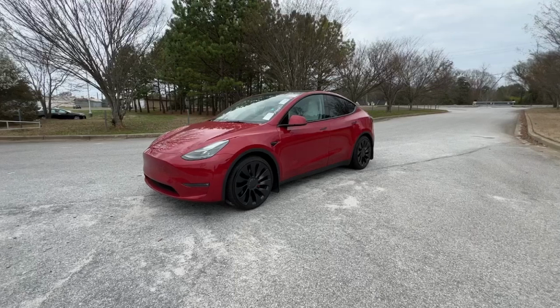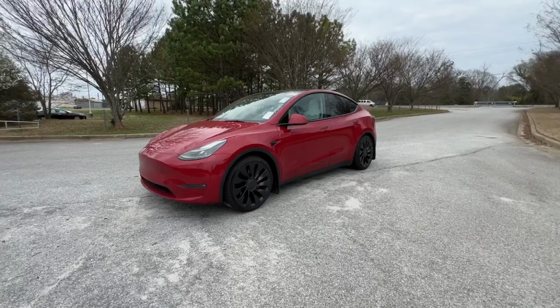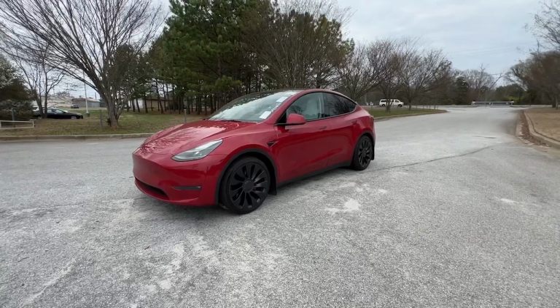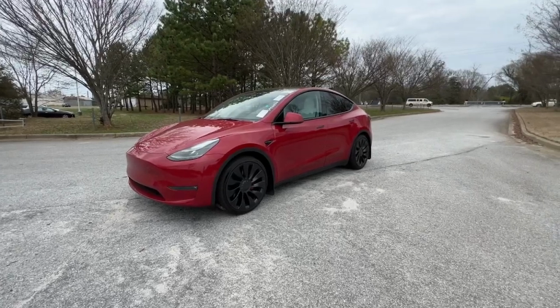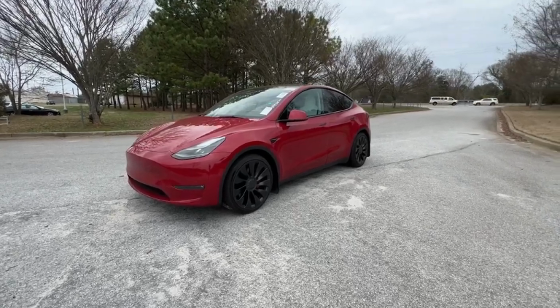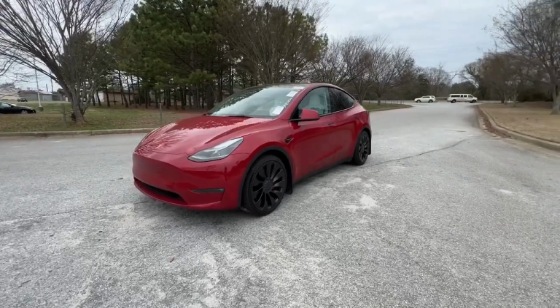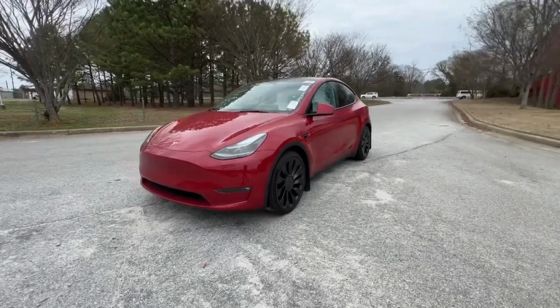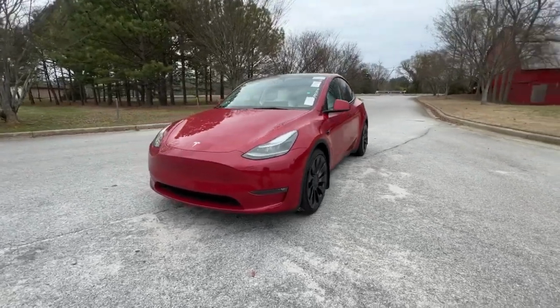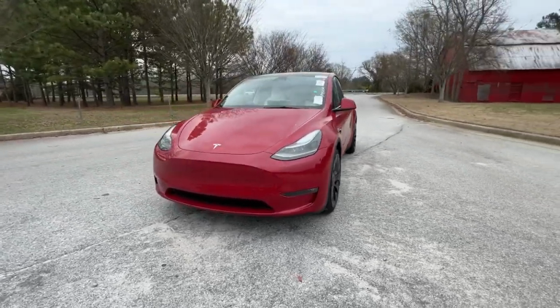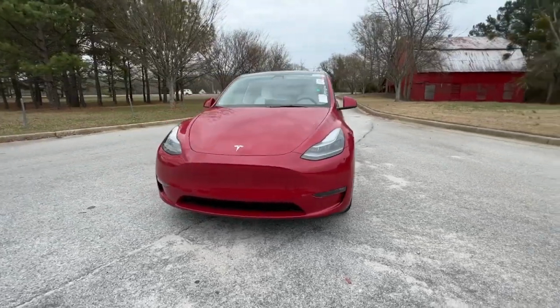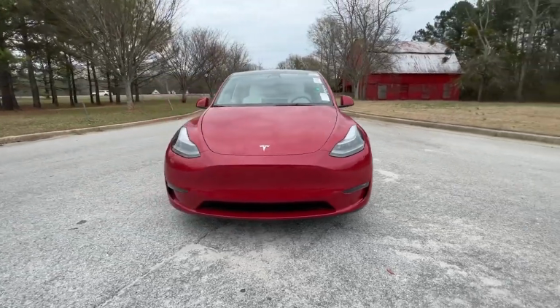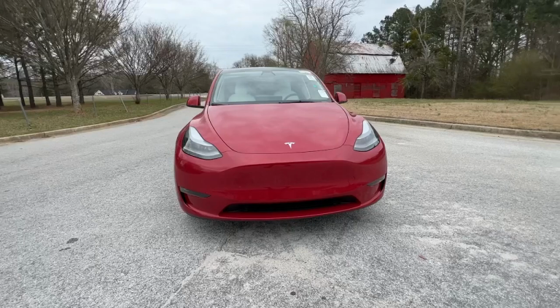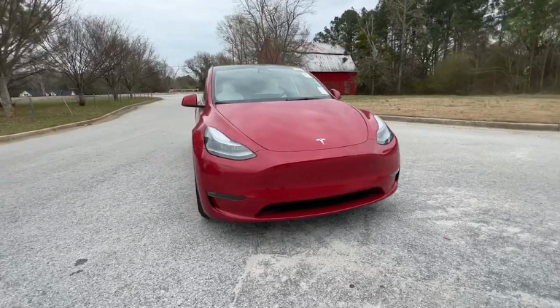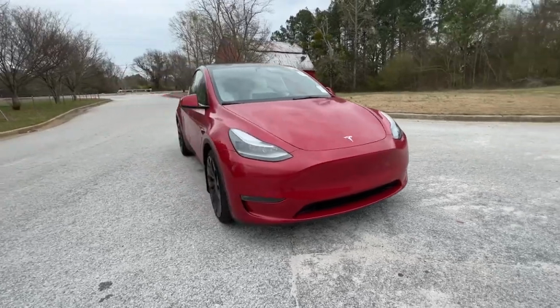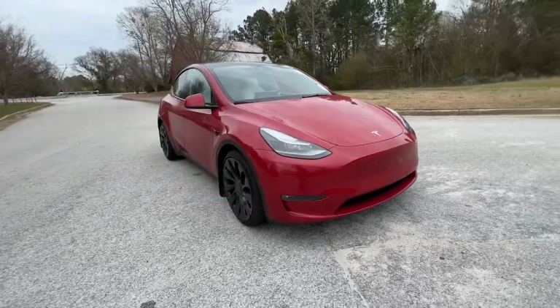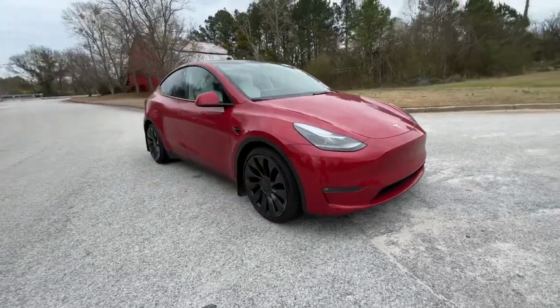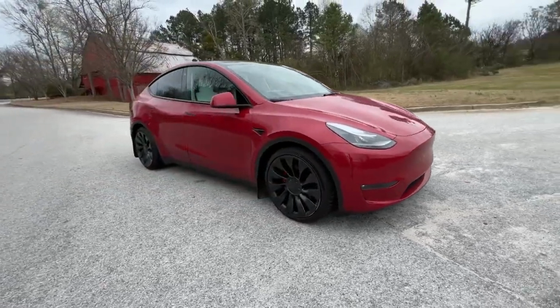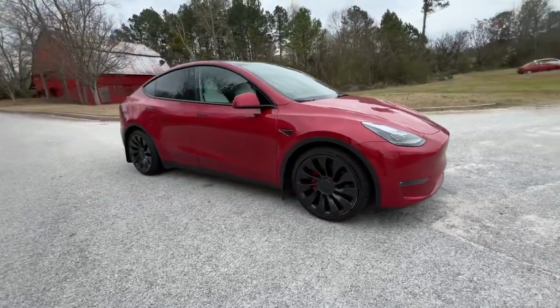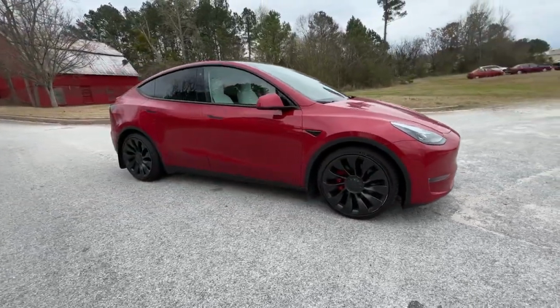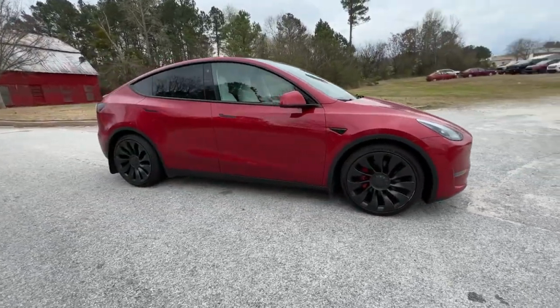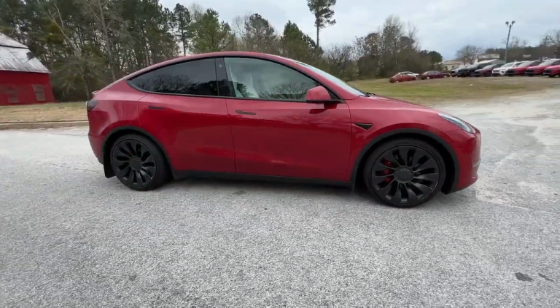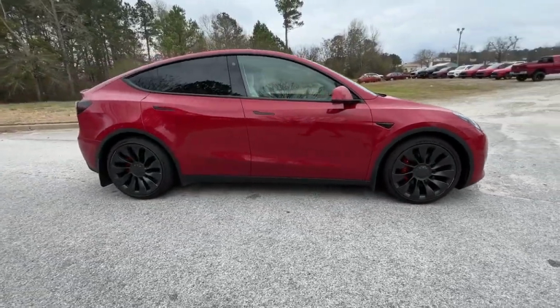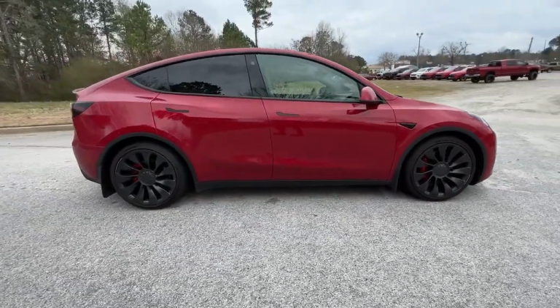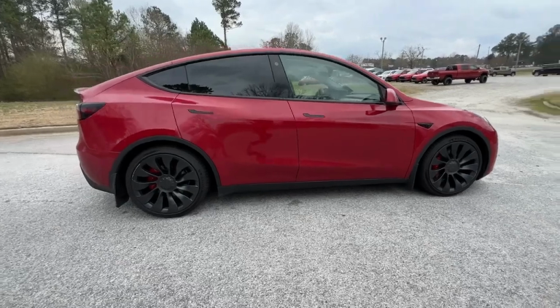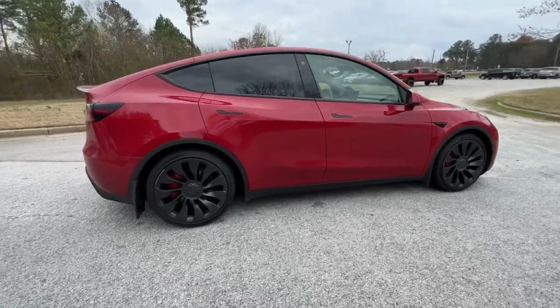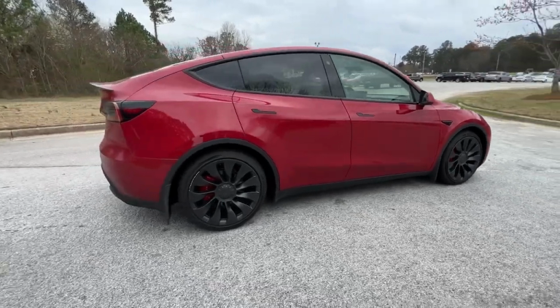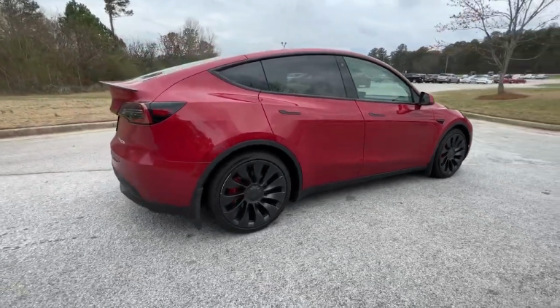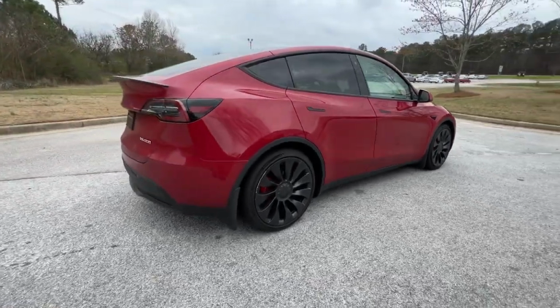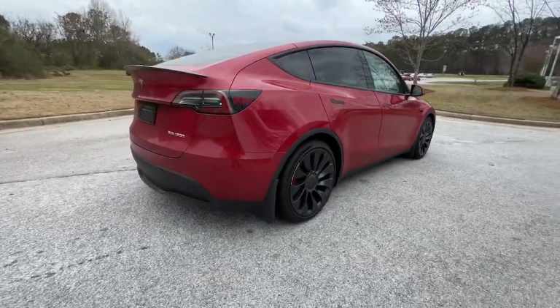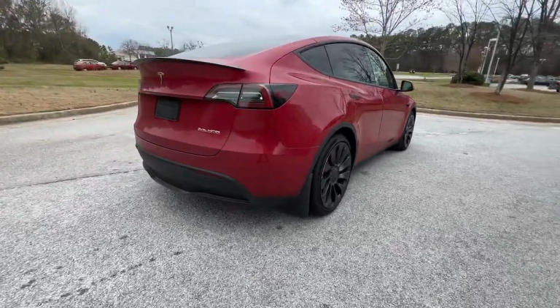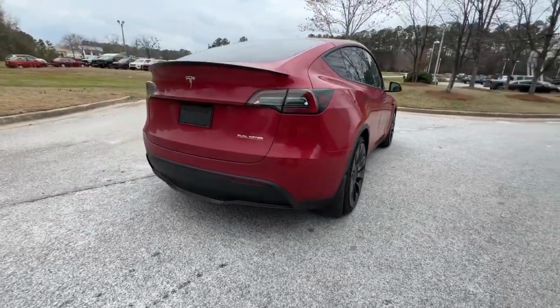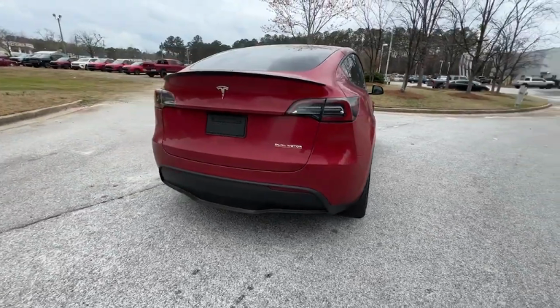Get acquainted with the 2022 Tesla Model Y. With less than 10,000 miles on the odometer, this vehicle provides excellent value. Take a closer look at this practical, powerful Tesla Model Y.